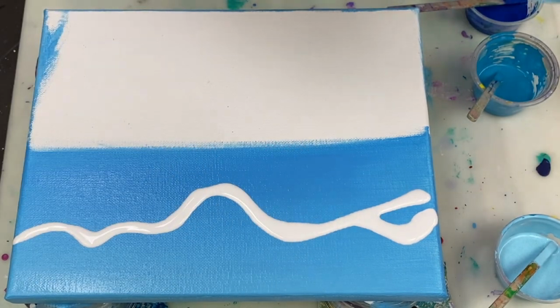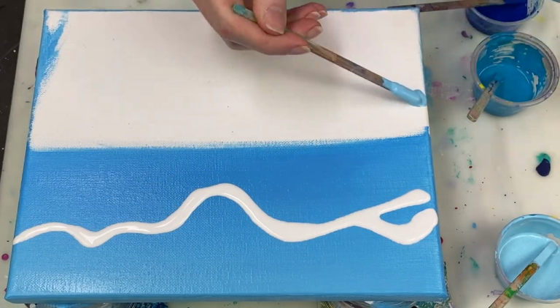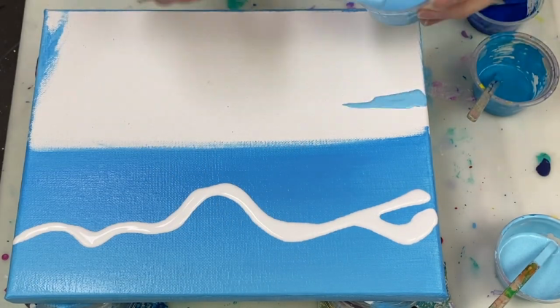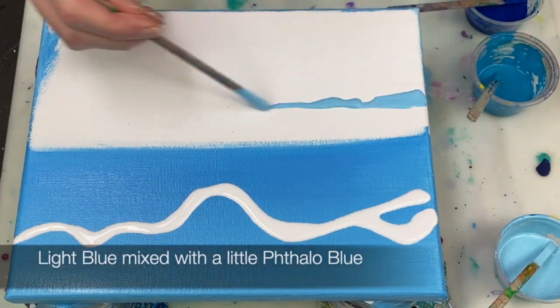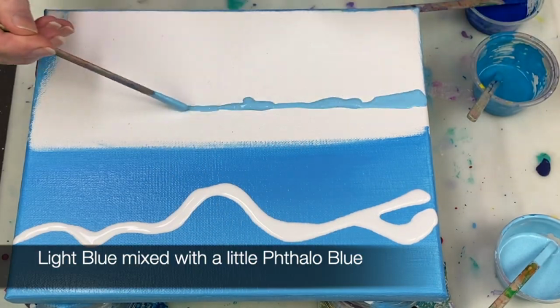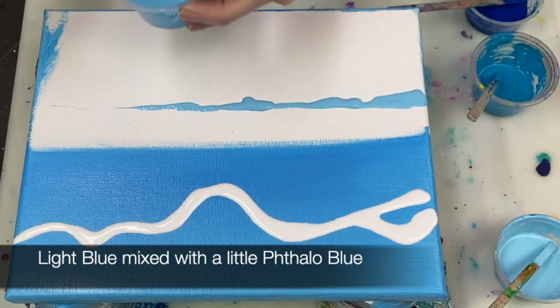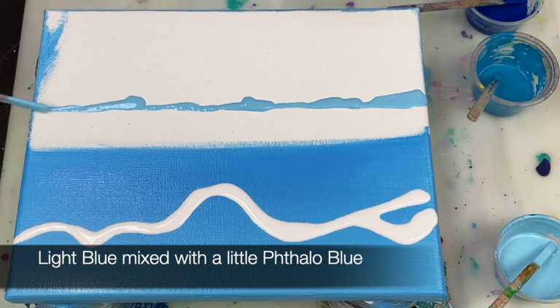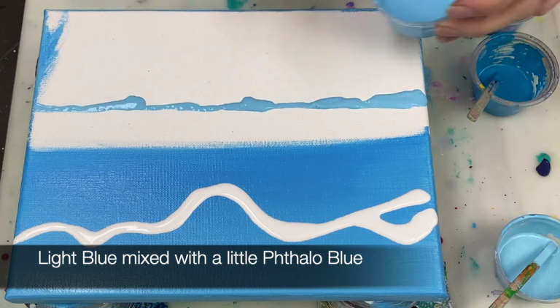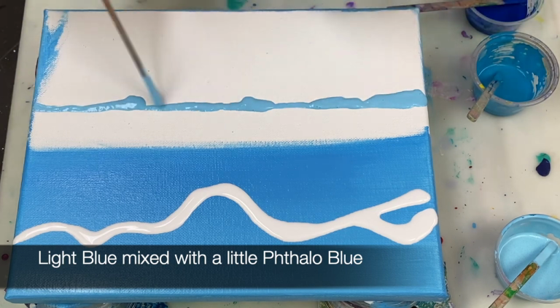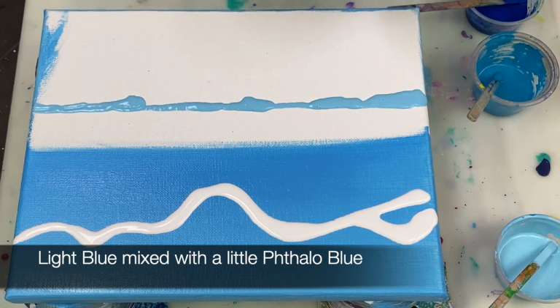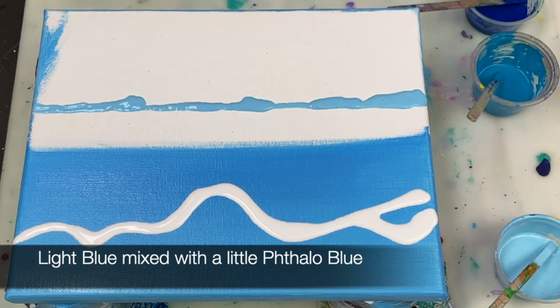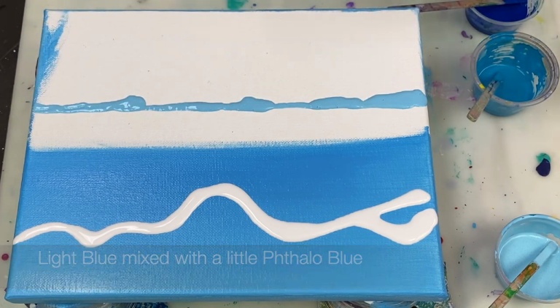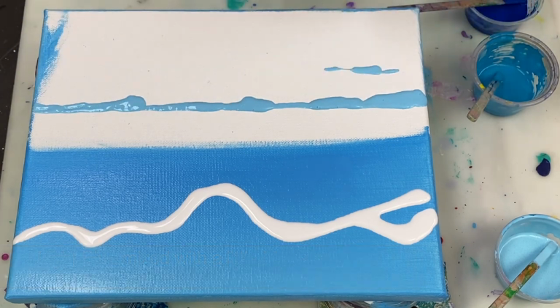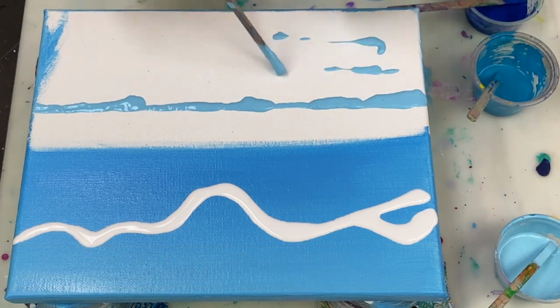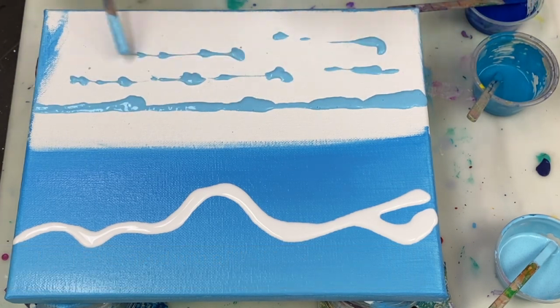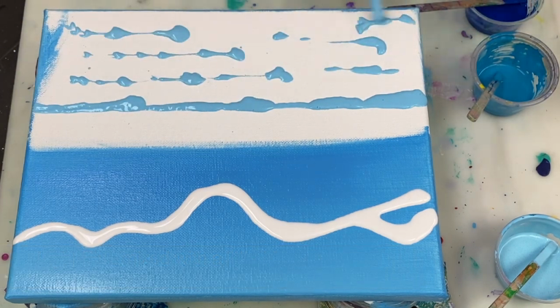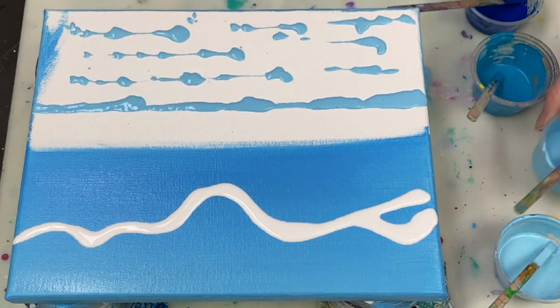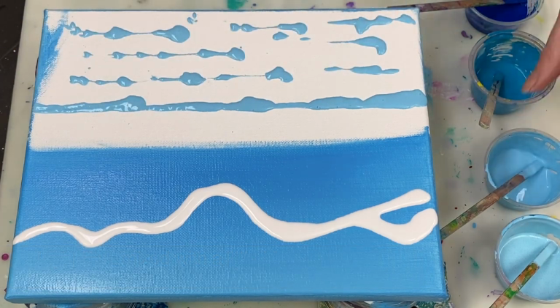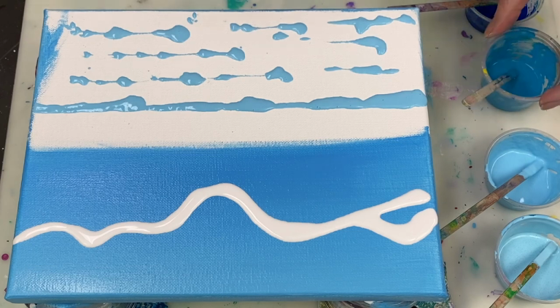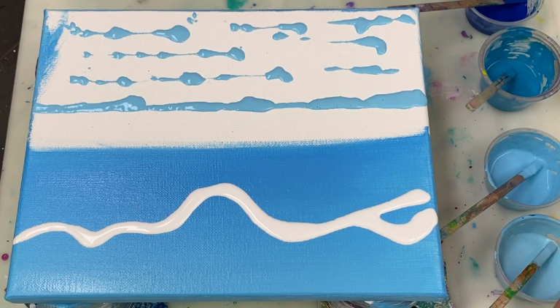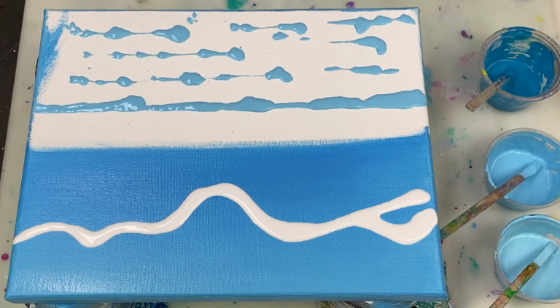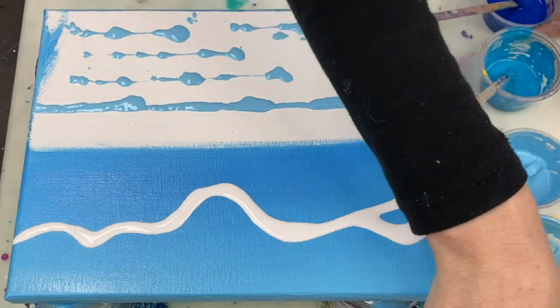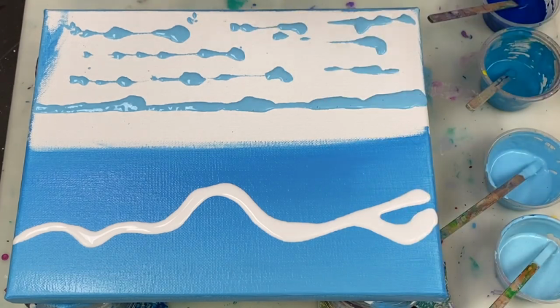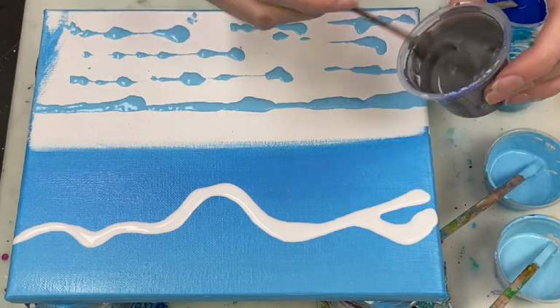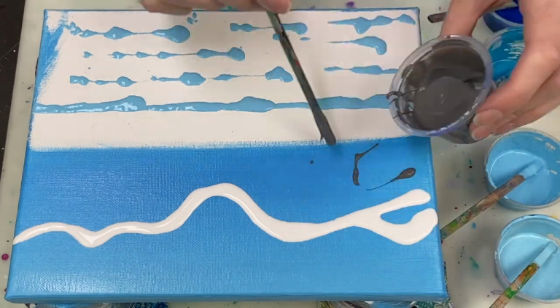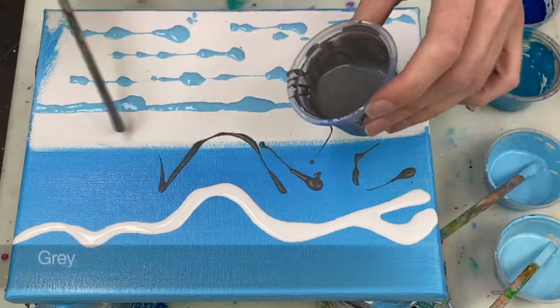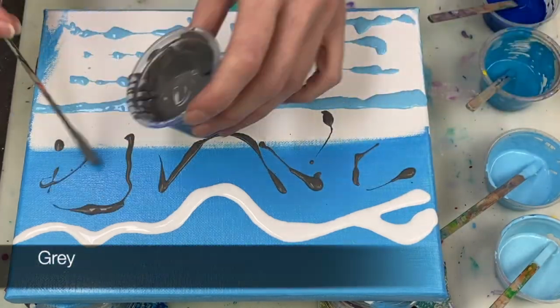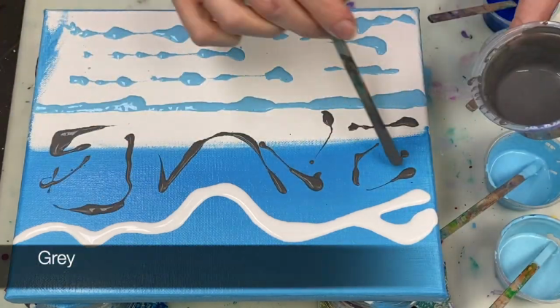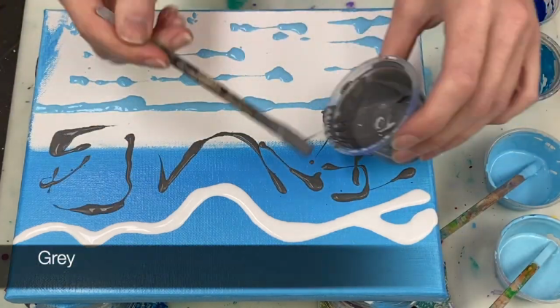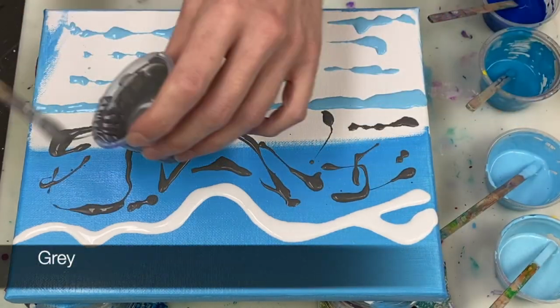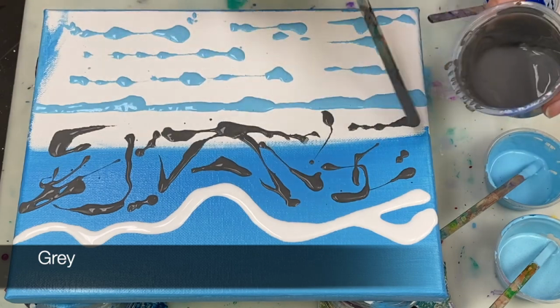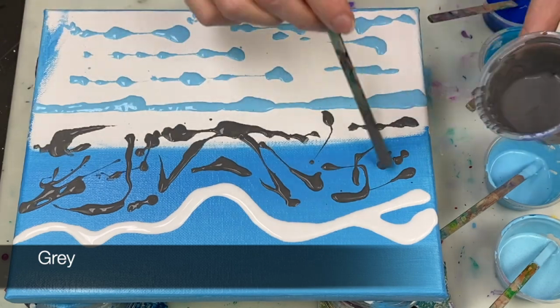Now that I've got a rough outline, I'm adding the colors that I'm going to swipe over. For the mountain section I'm using gray, phthalo blue, and light blue.